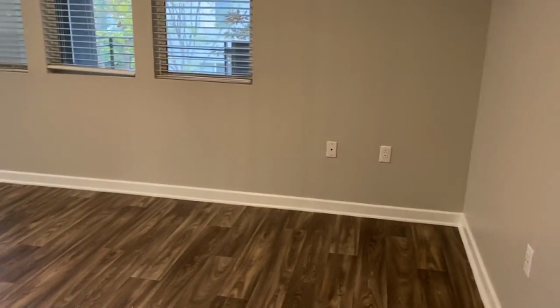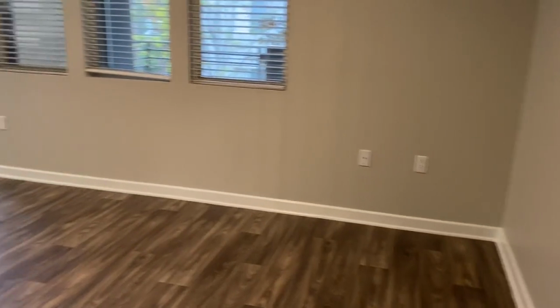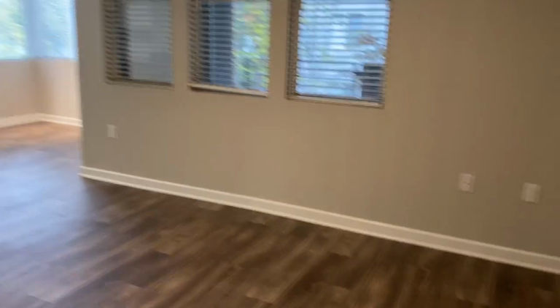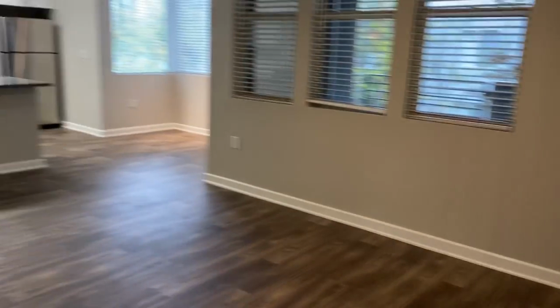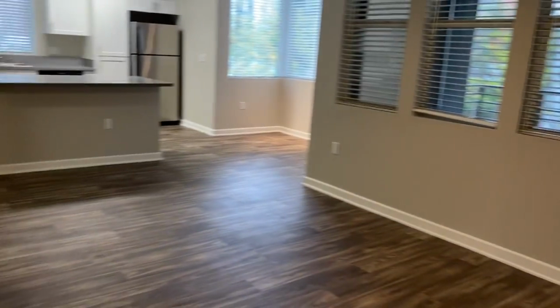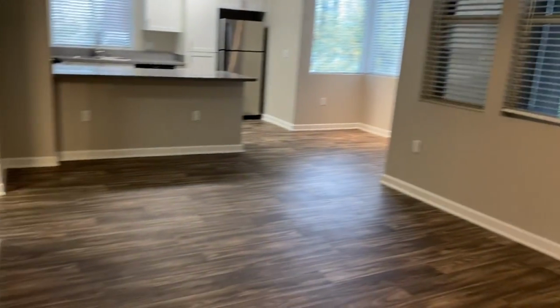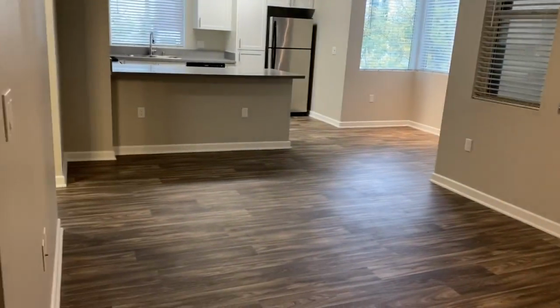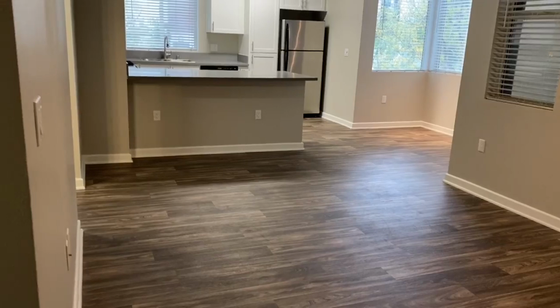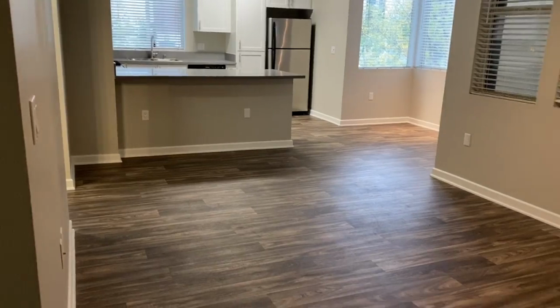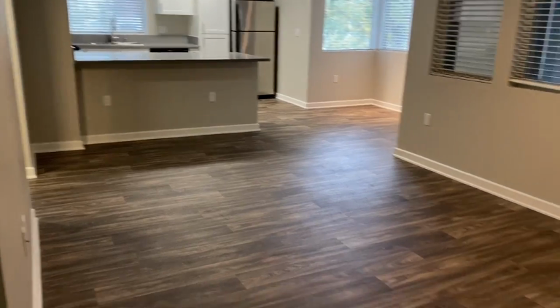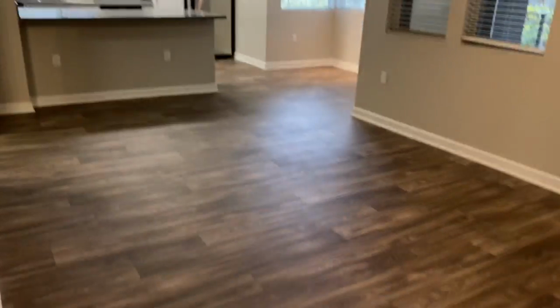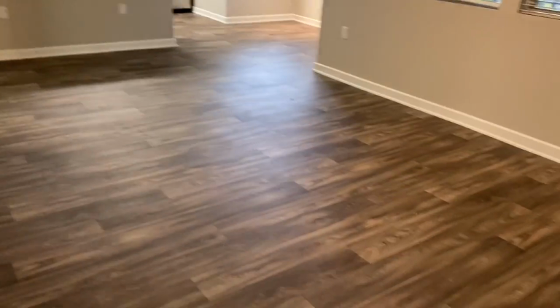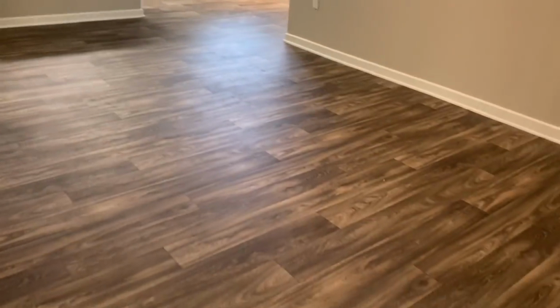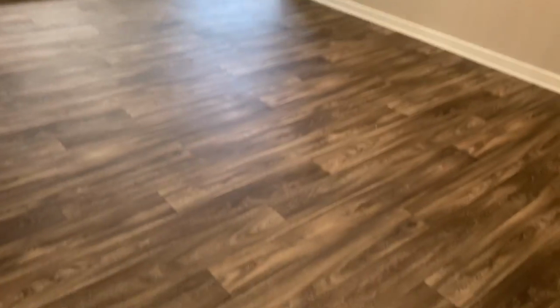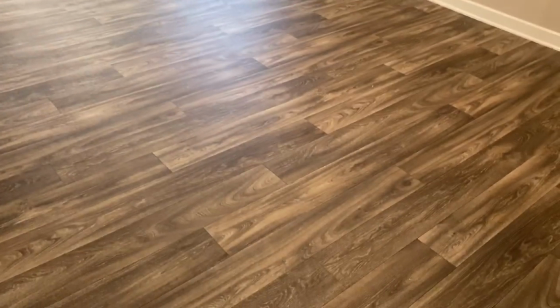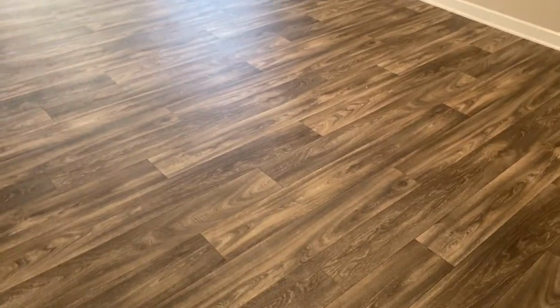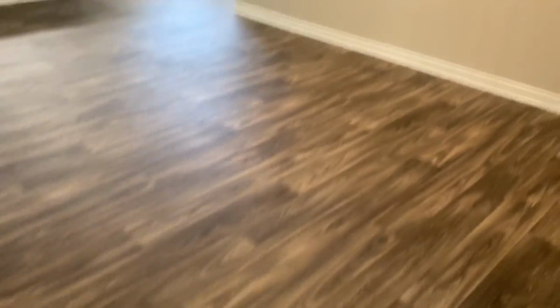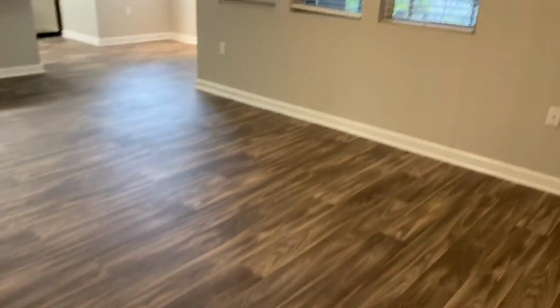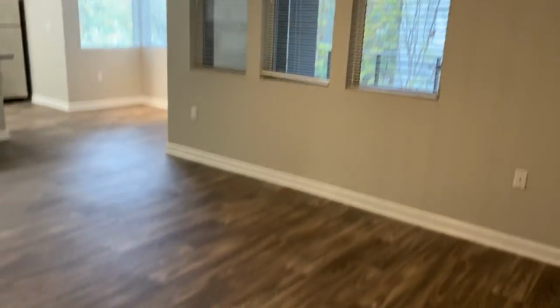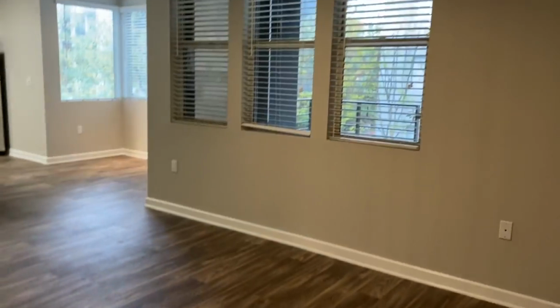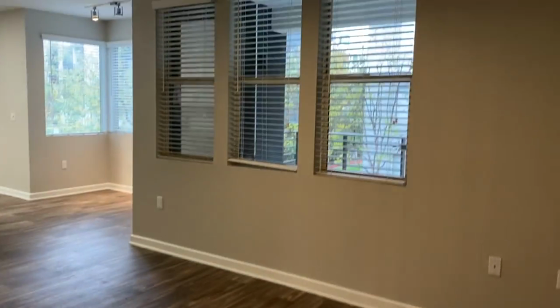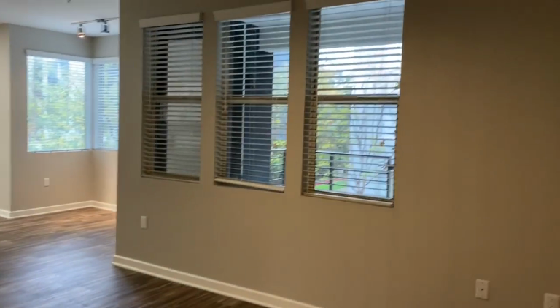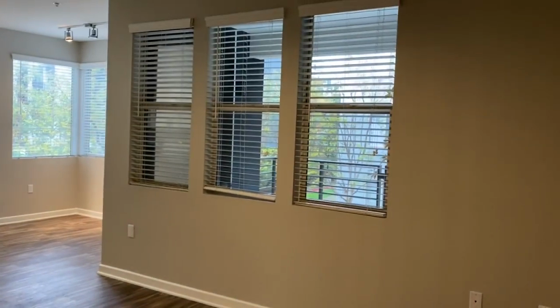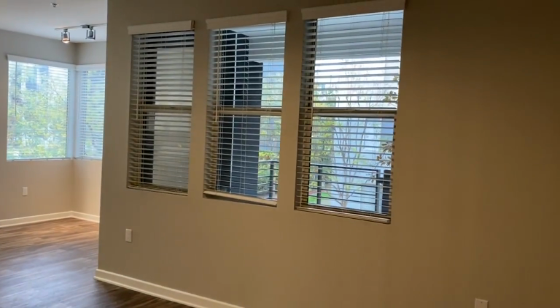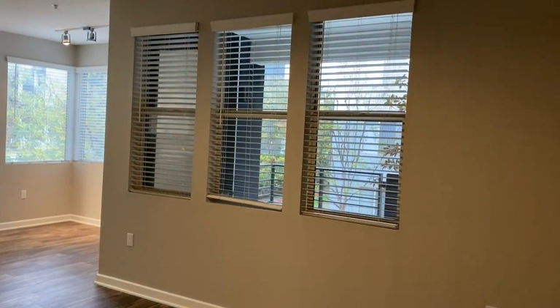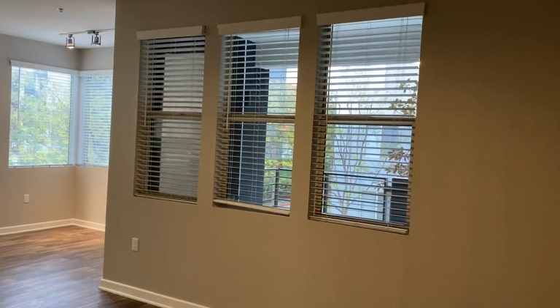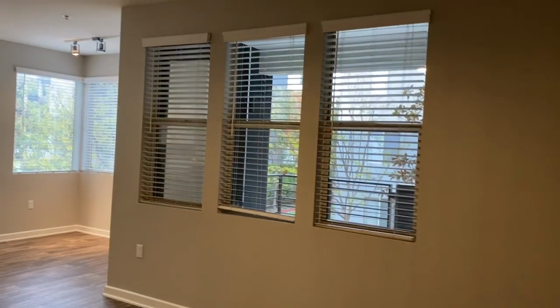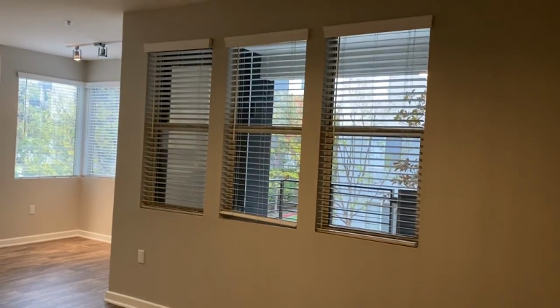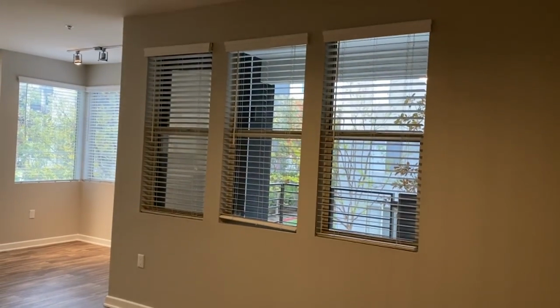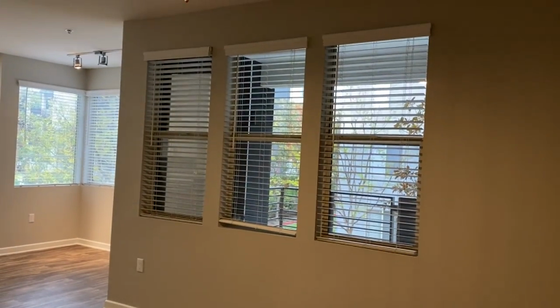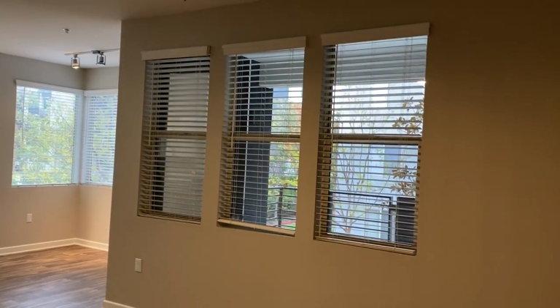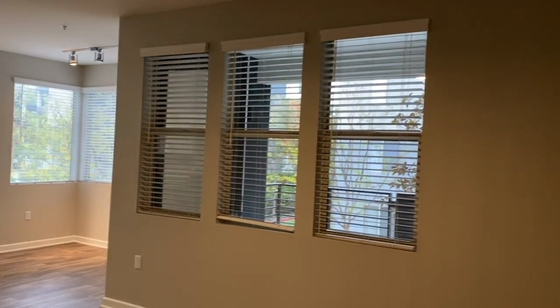Very spacious living space with beautiful faux wood flooring and plenty of windows for great lighting.